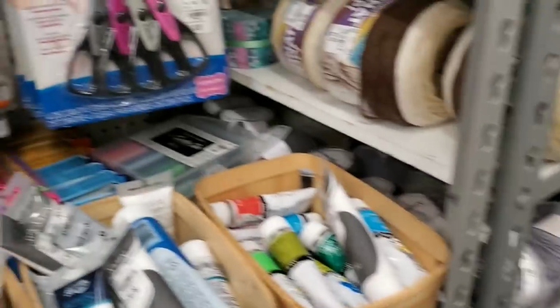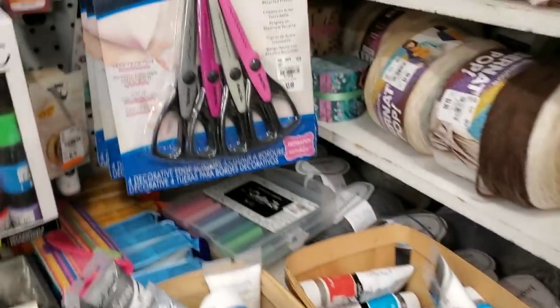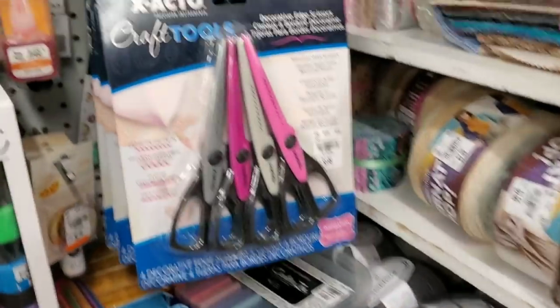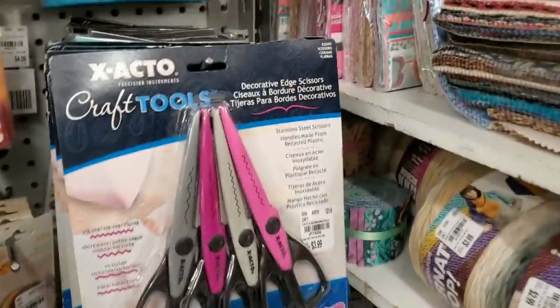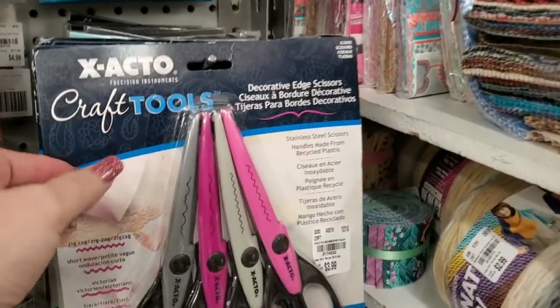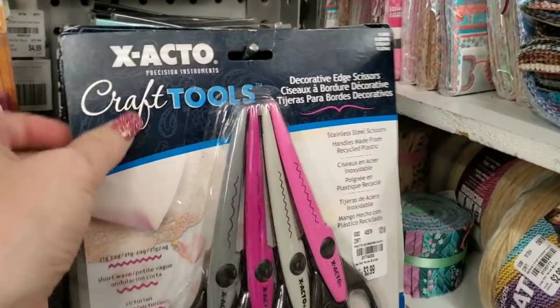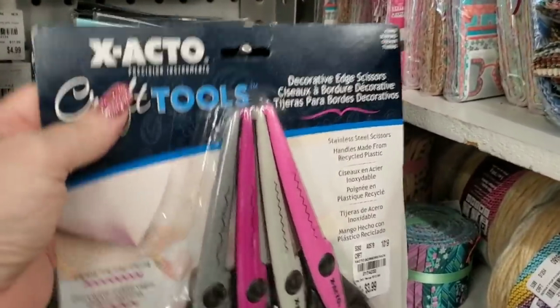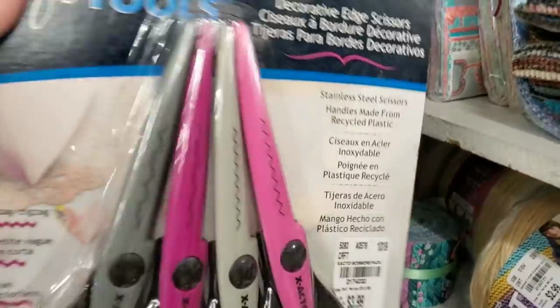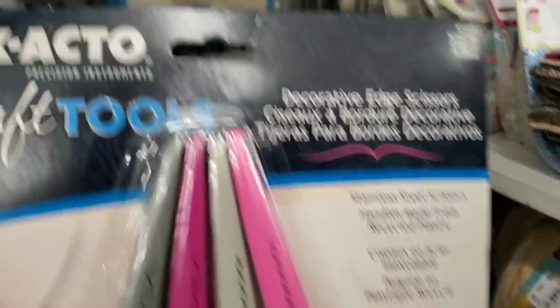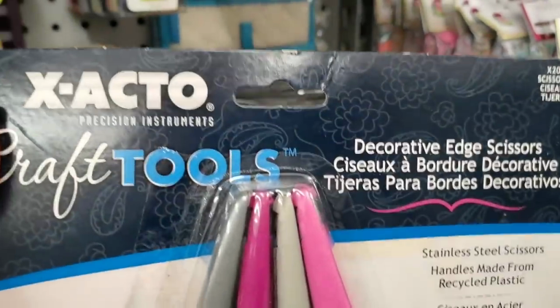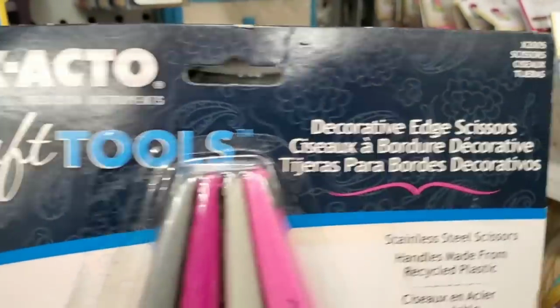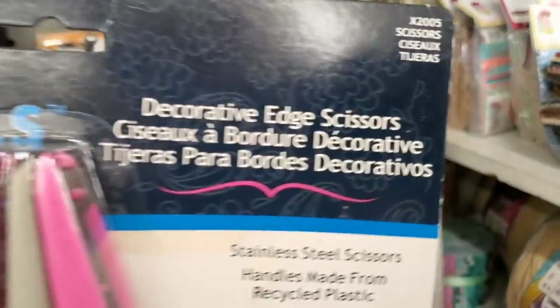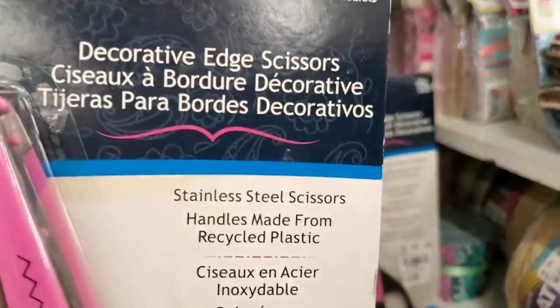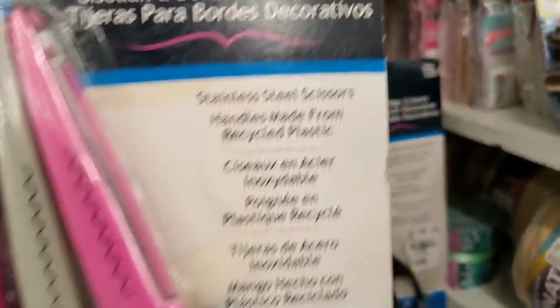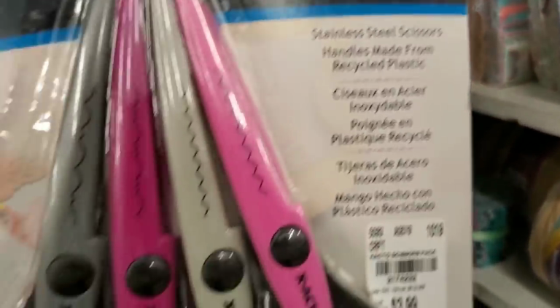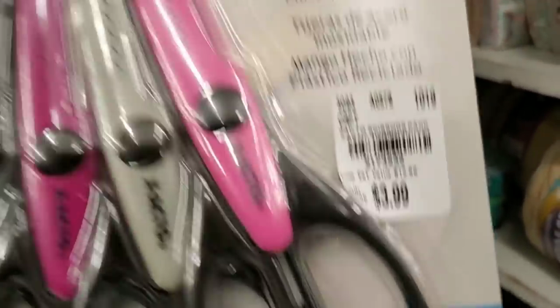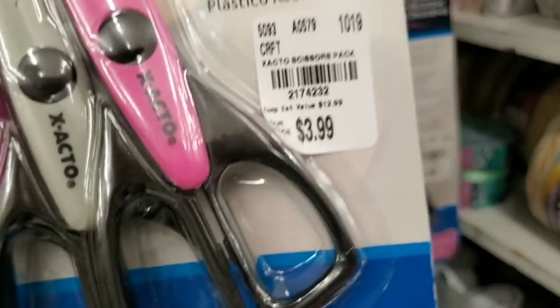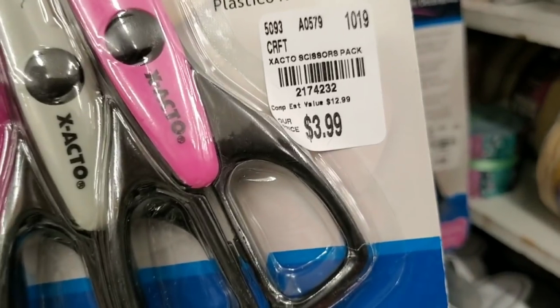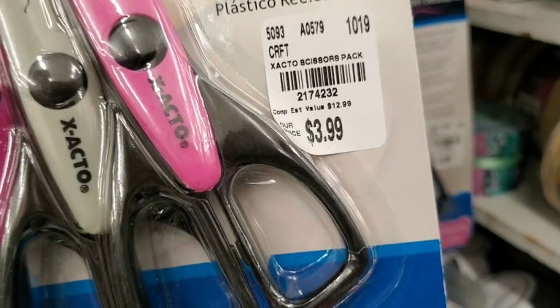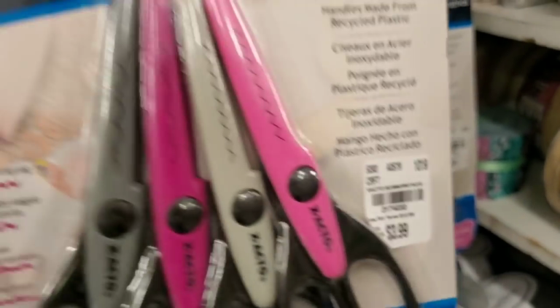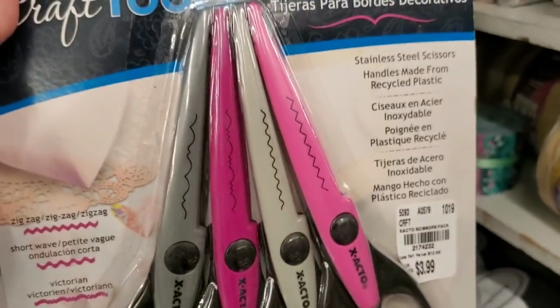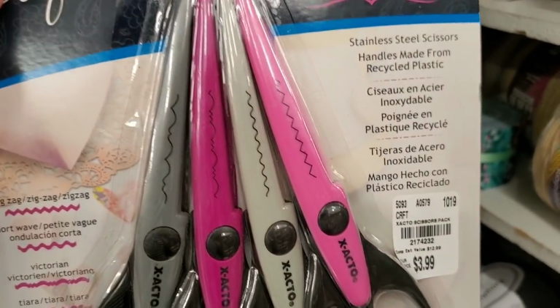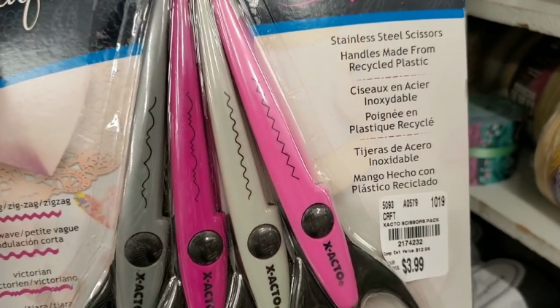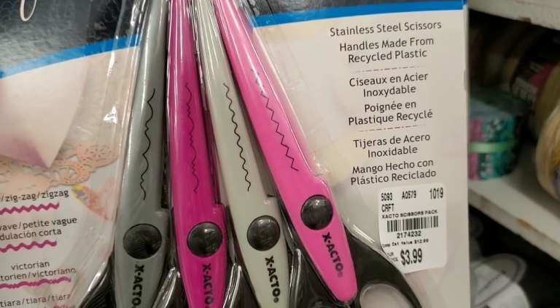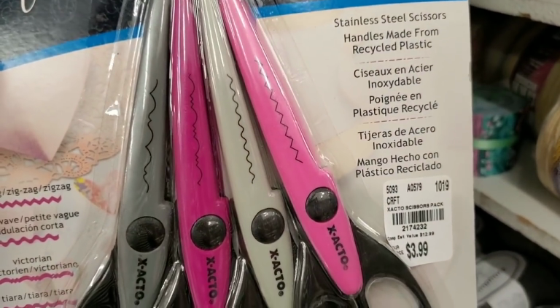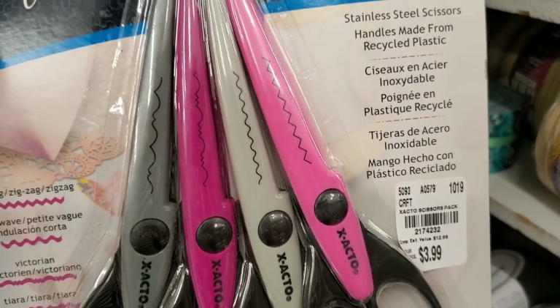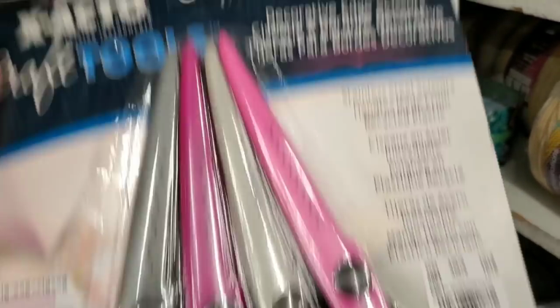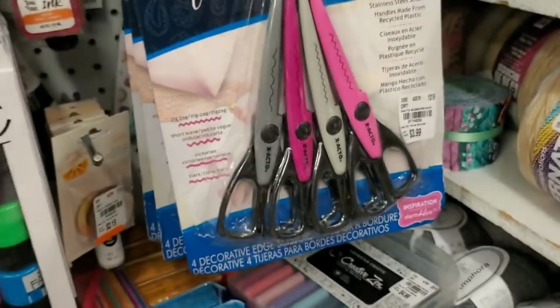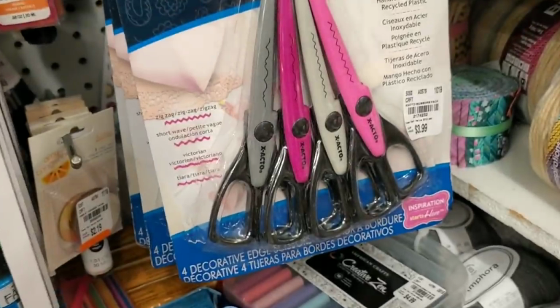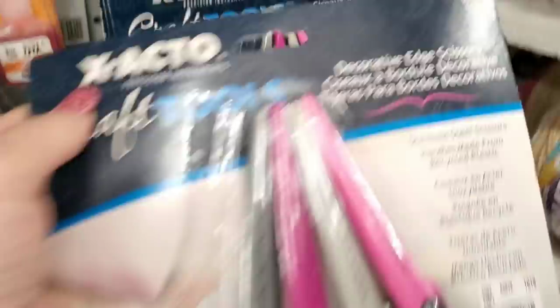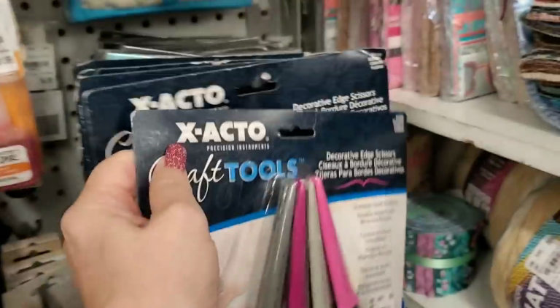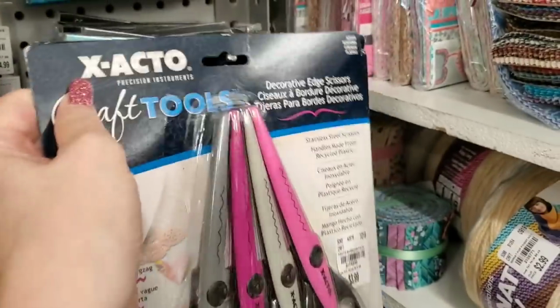And we have some Xacto craft scissors that came in. That's a great price — less than a dollar a piece.